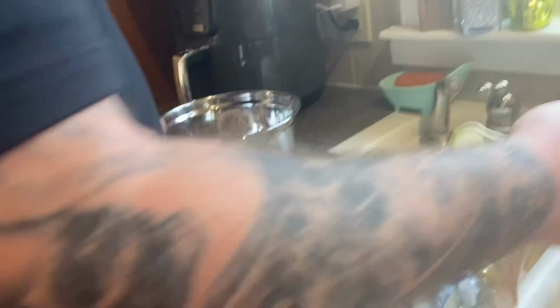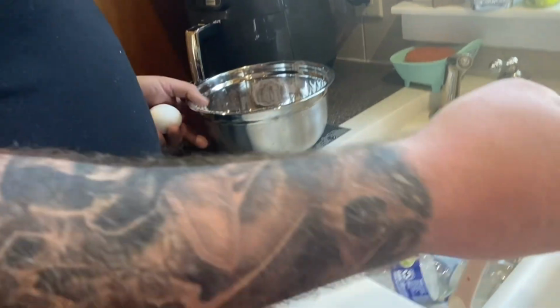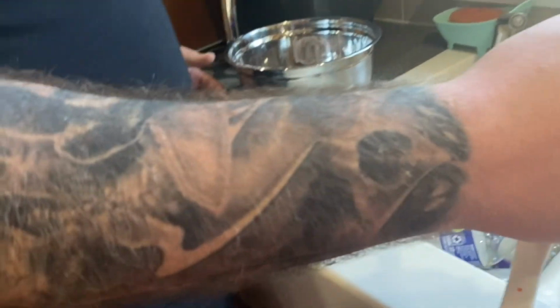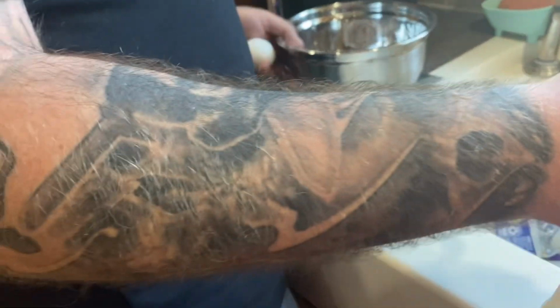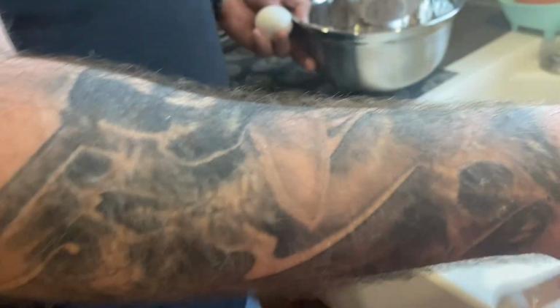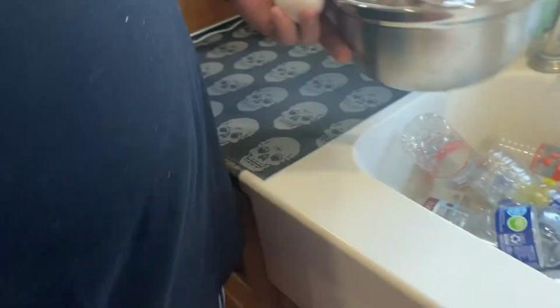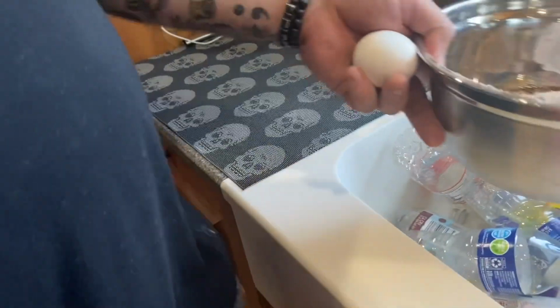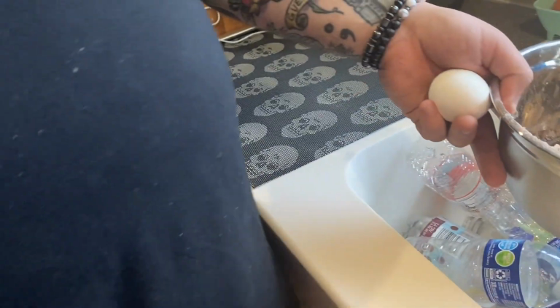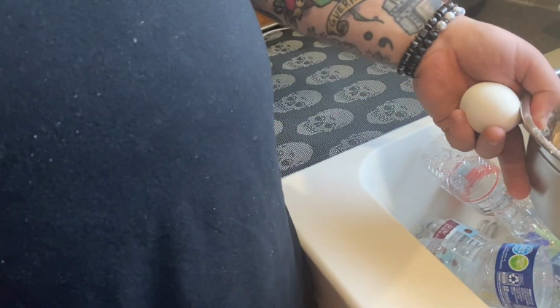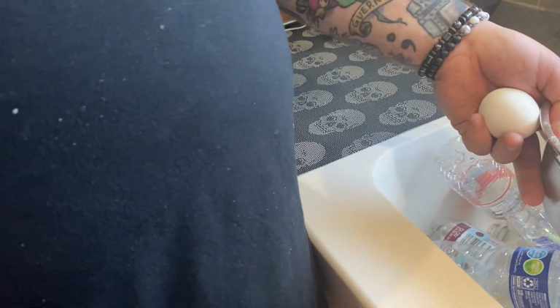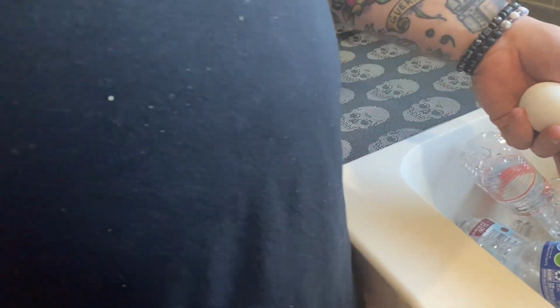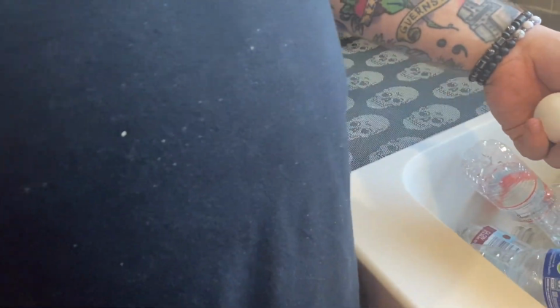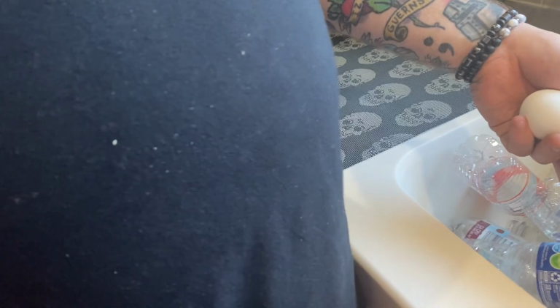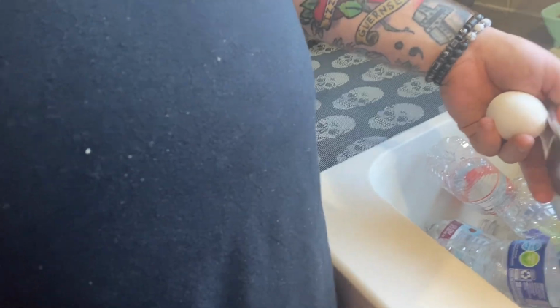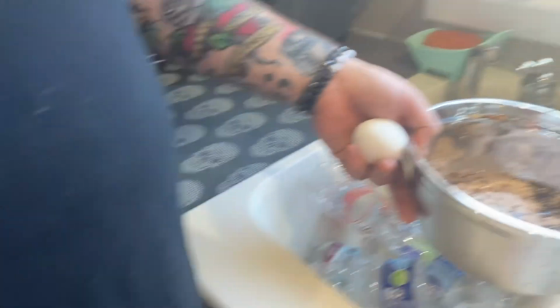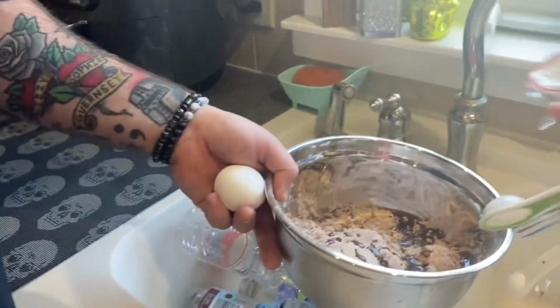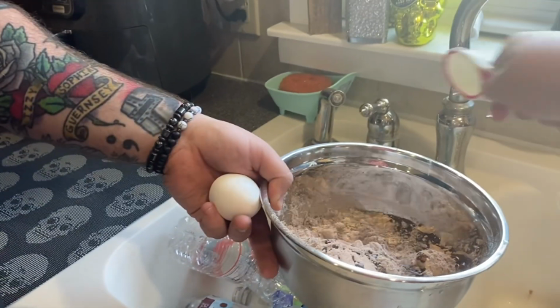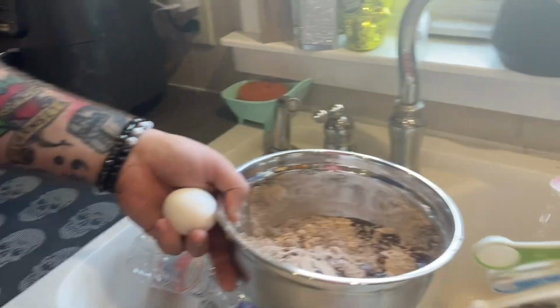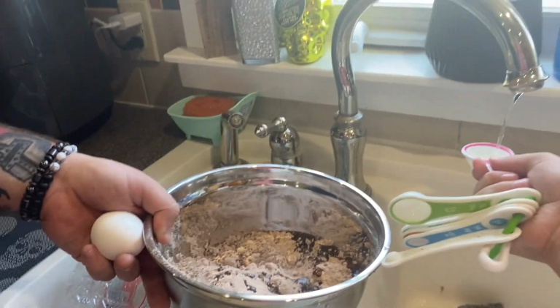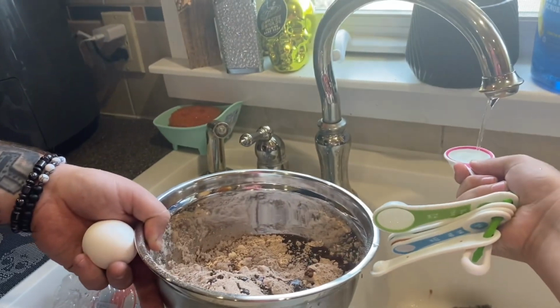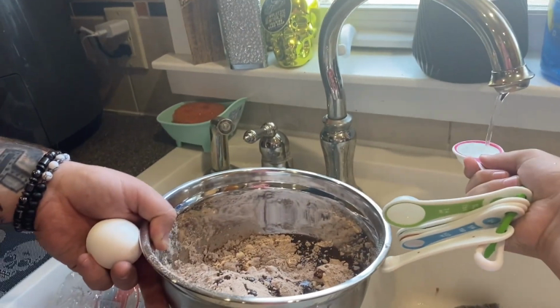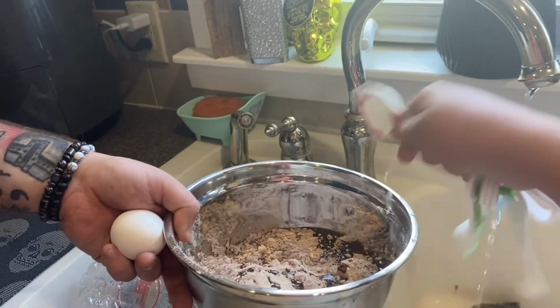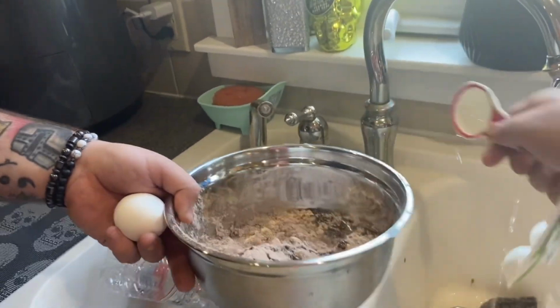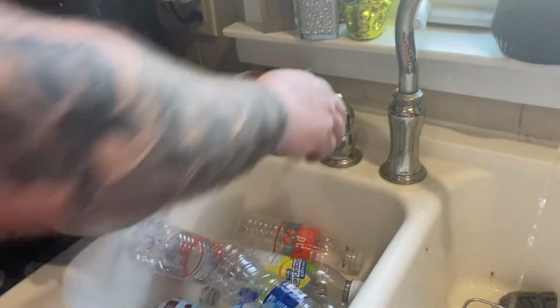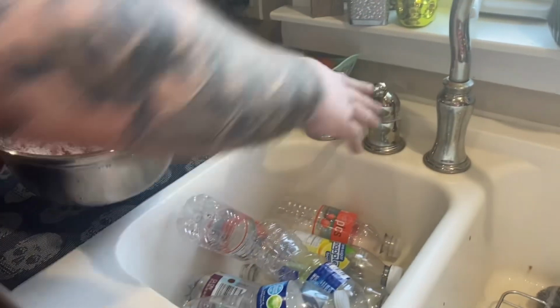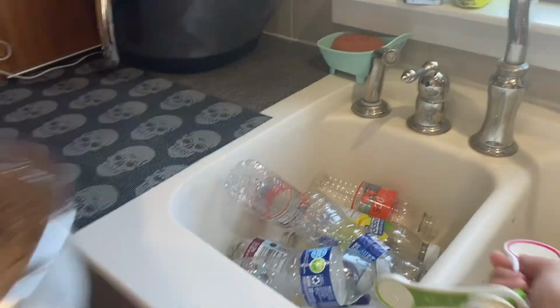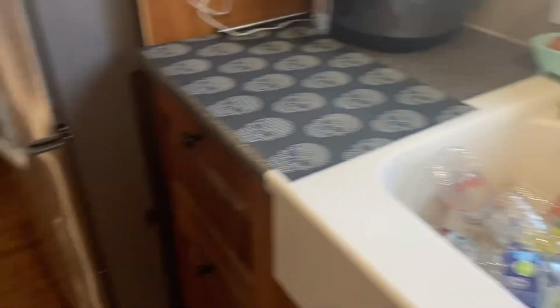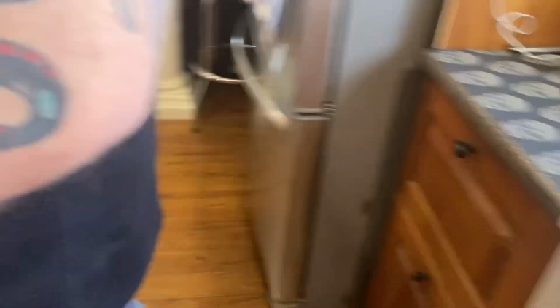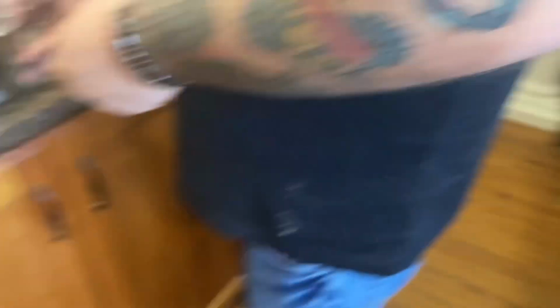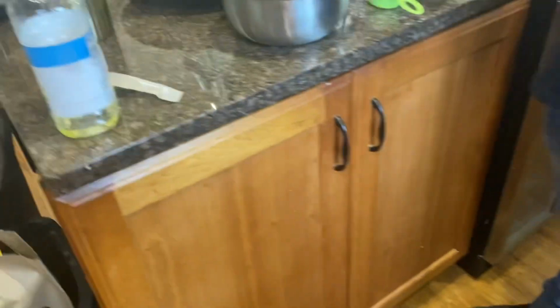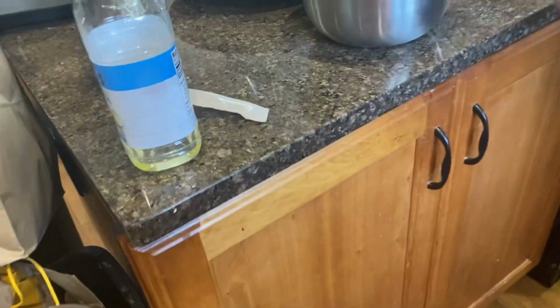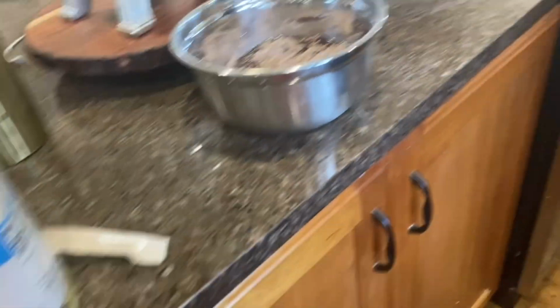You need to fill this up three times. You gotta do the egg, right? Do the egg. Yep.